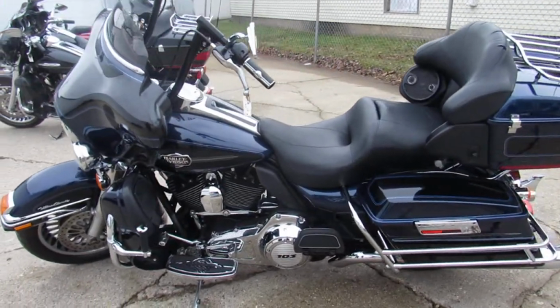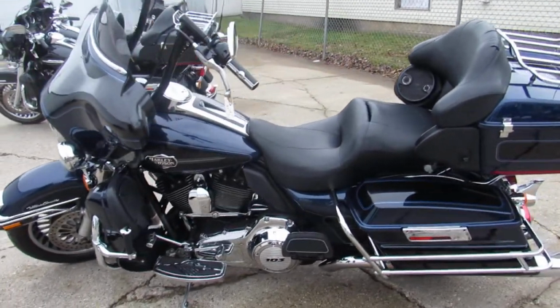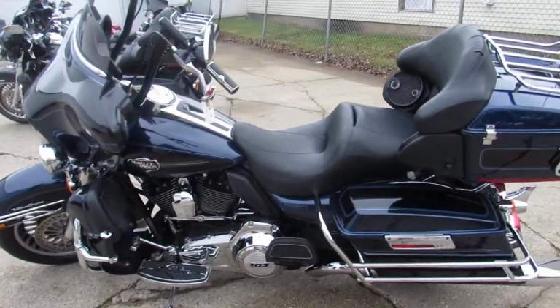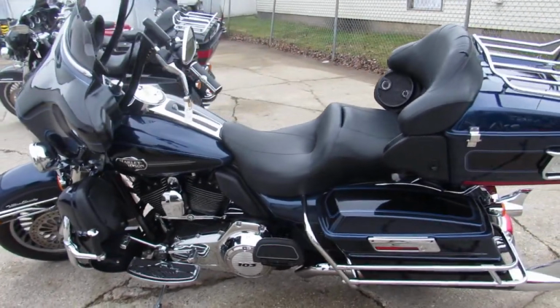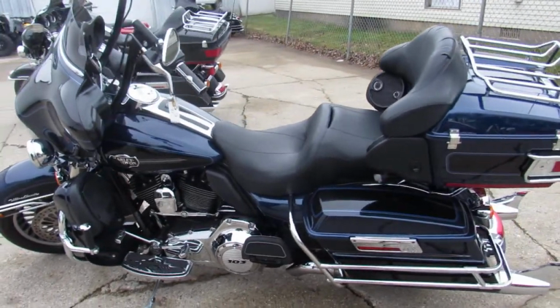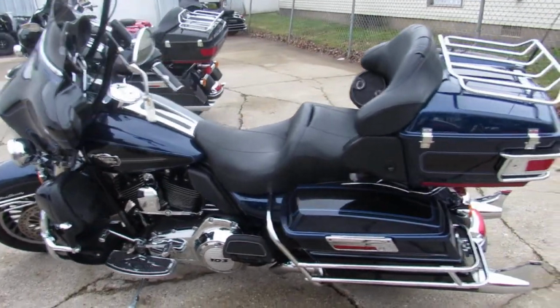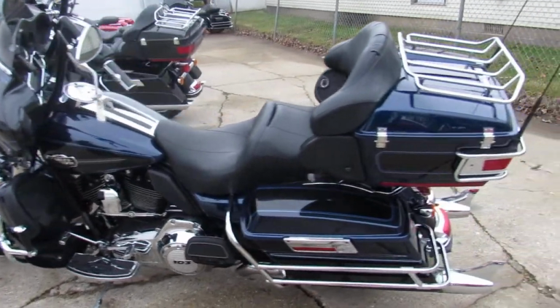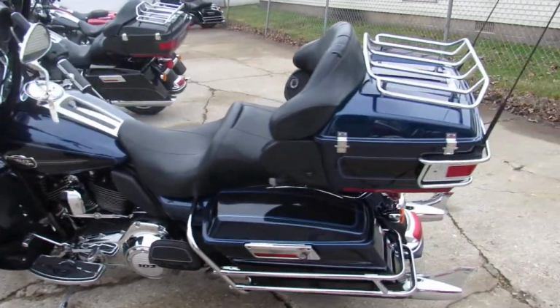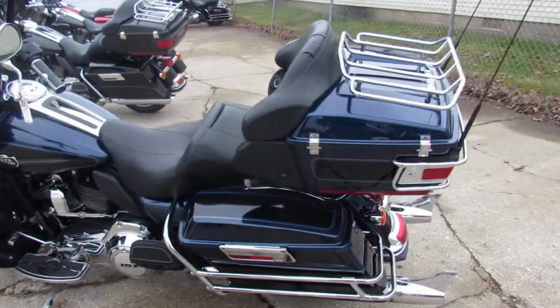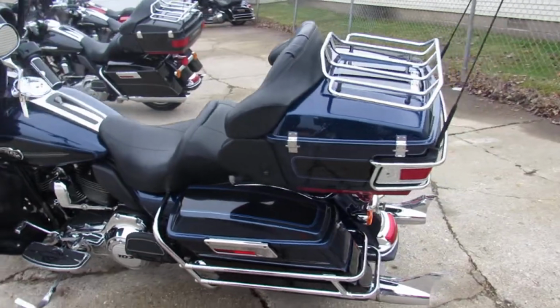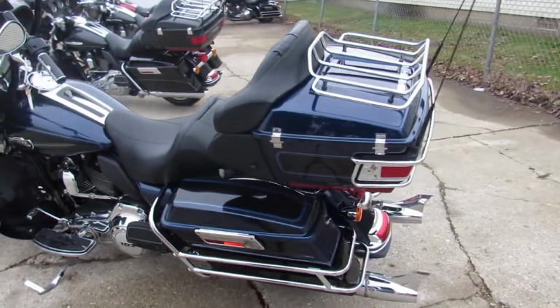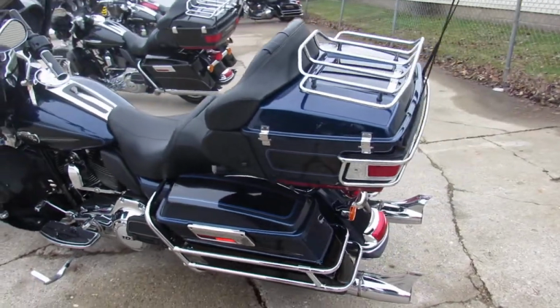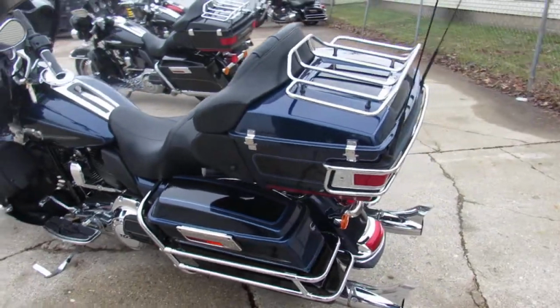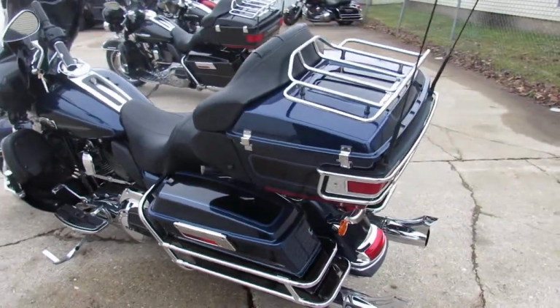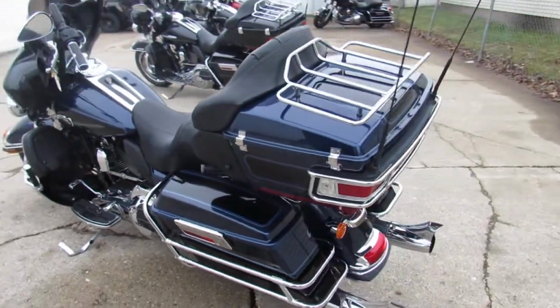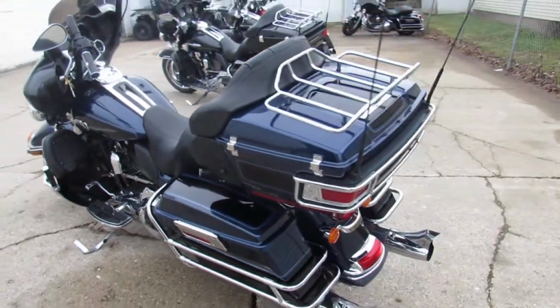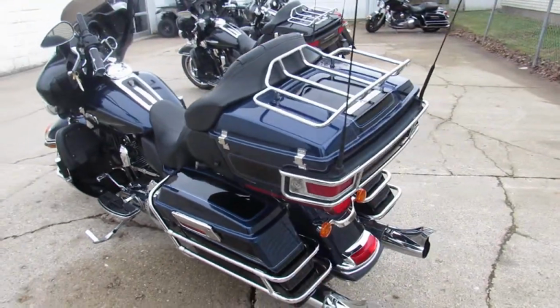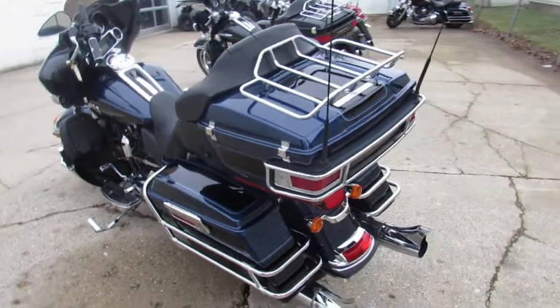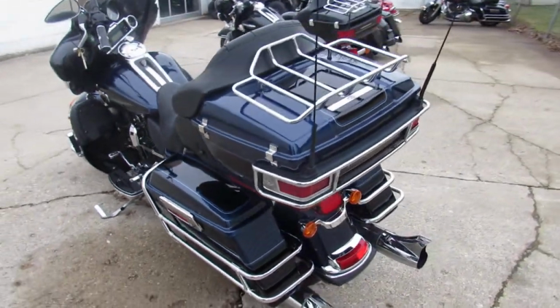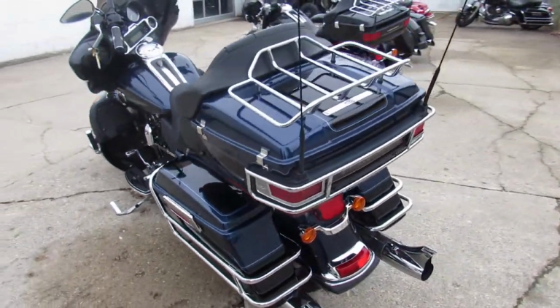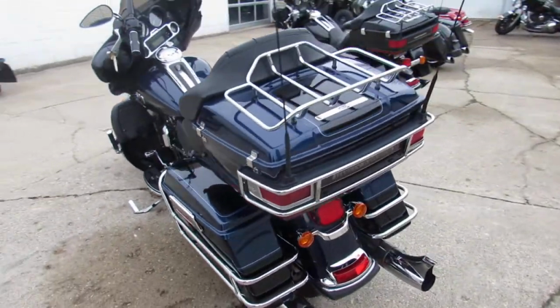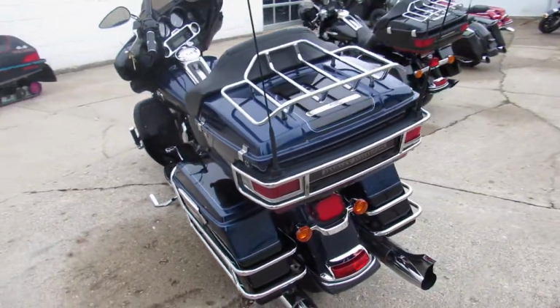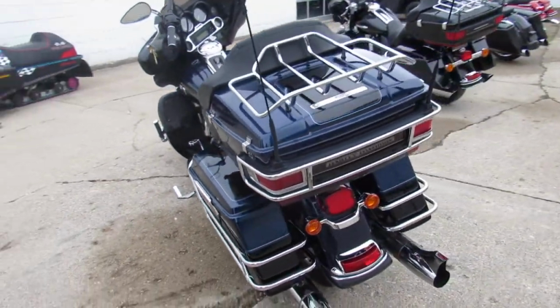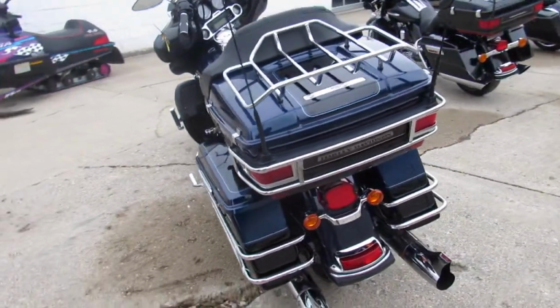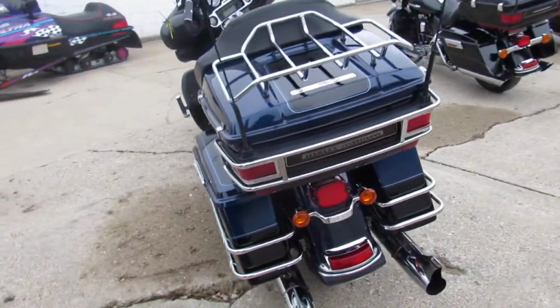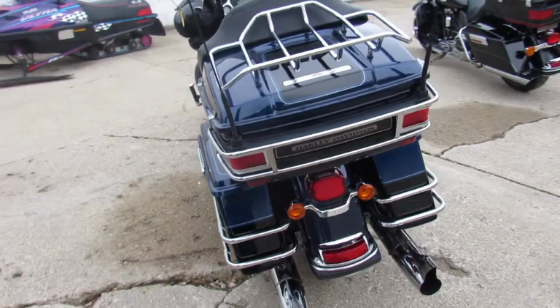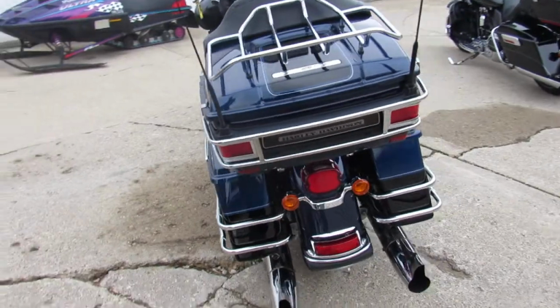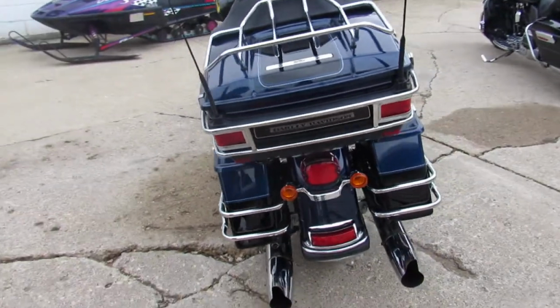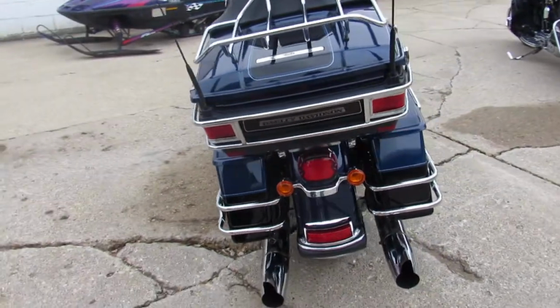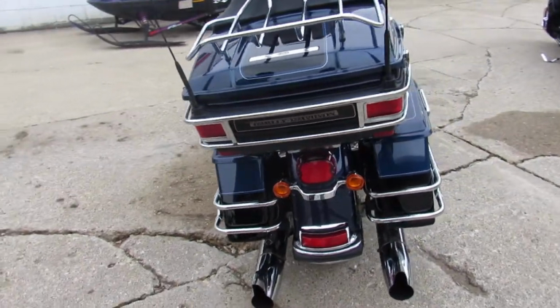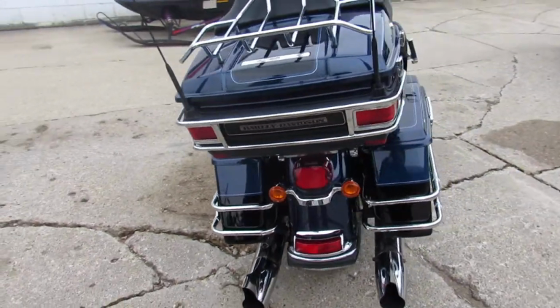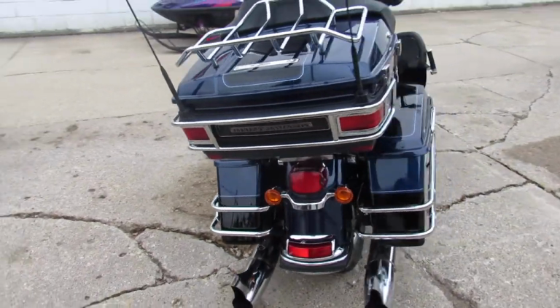You're not going to want to miss this one. It's got the 103, just serviced at the dealership — all the fluids have been changed. It is ready for the road, guys. Sharp cruiser — crank up the tunes and go.